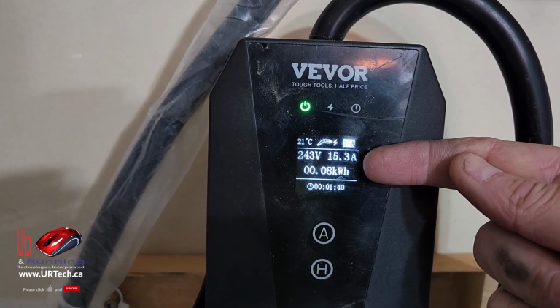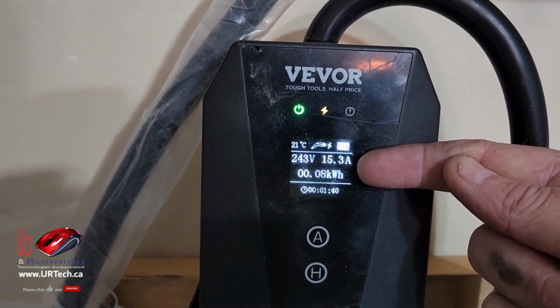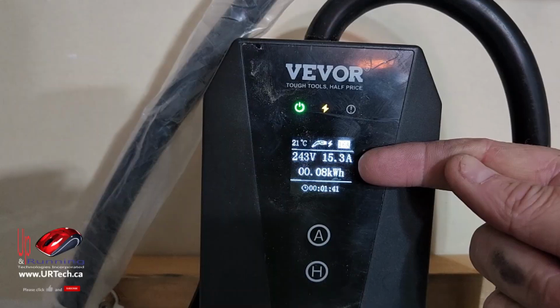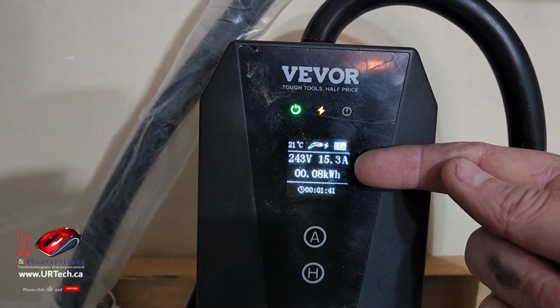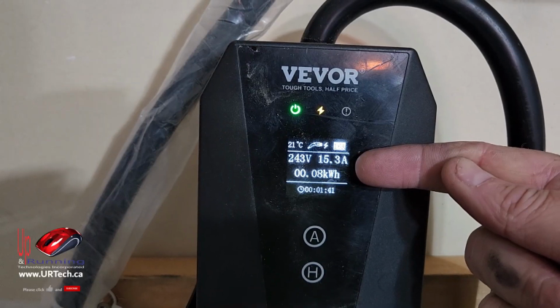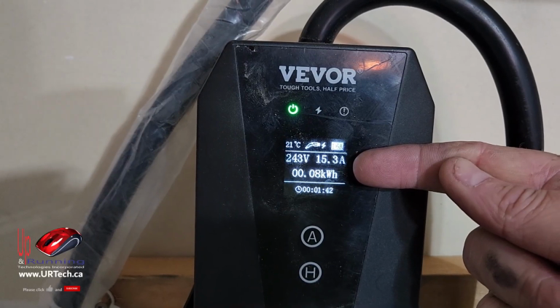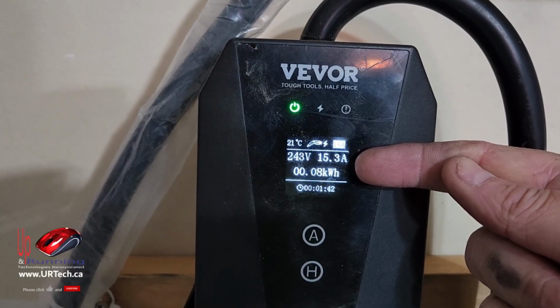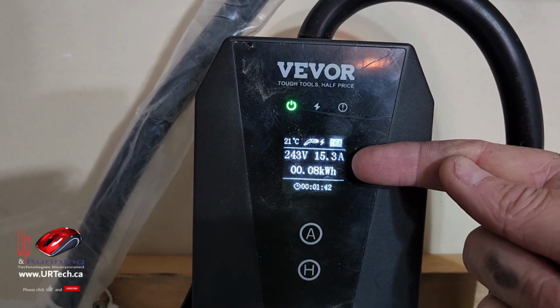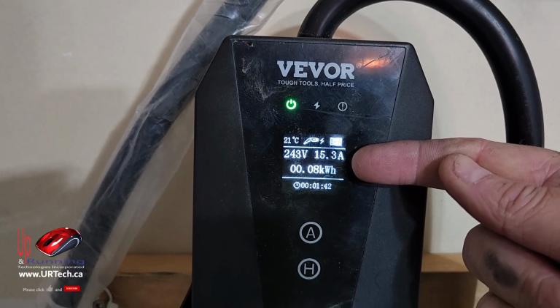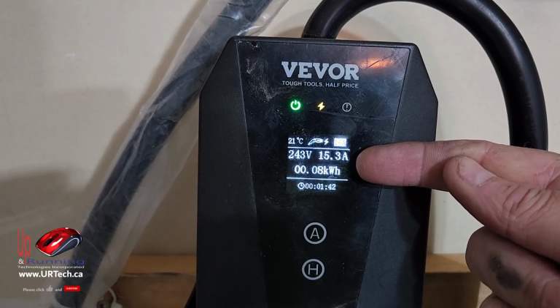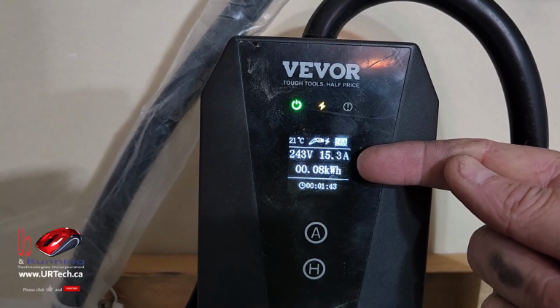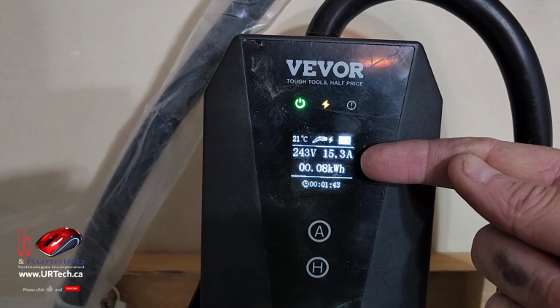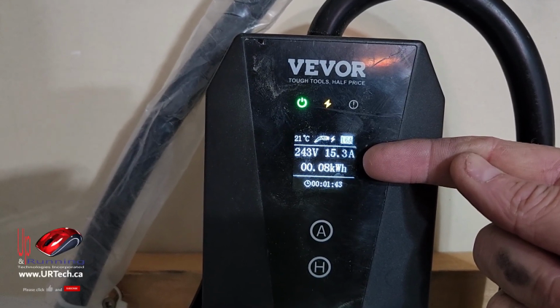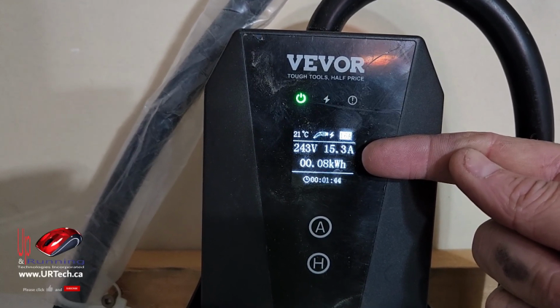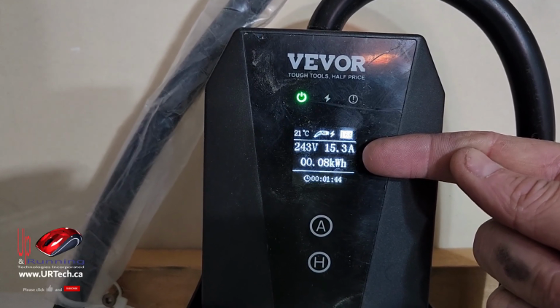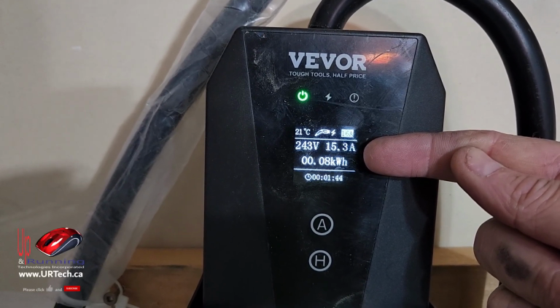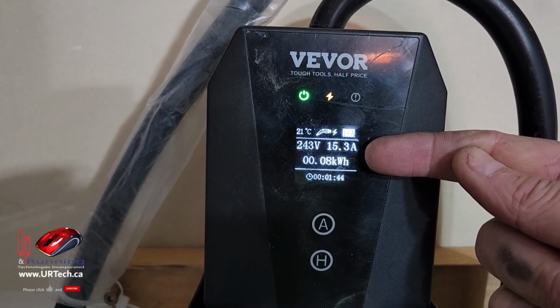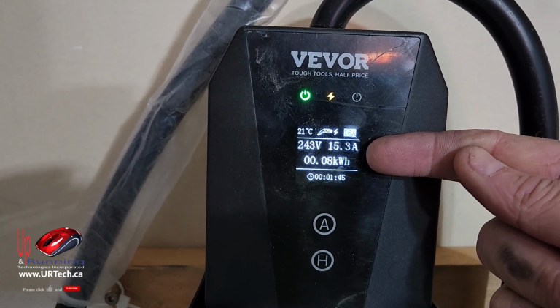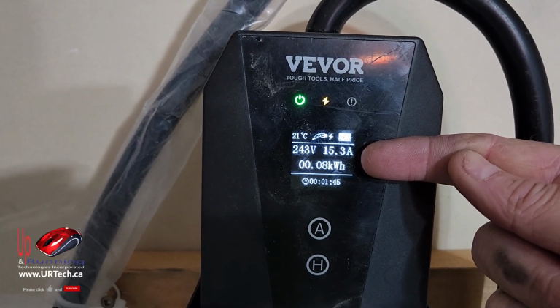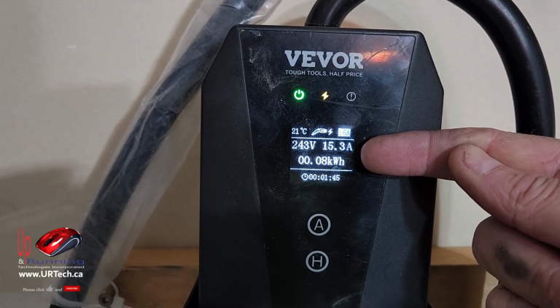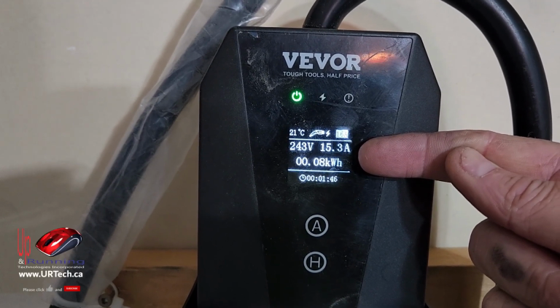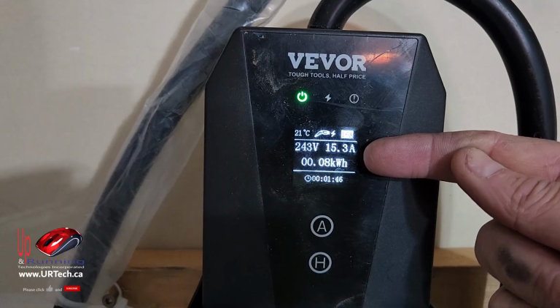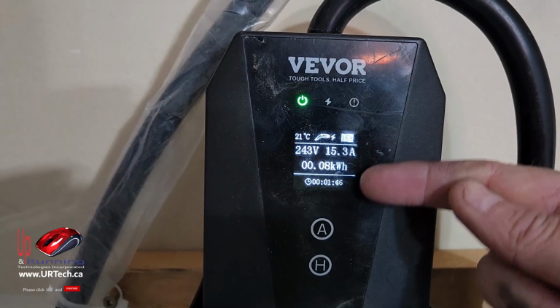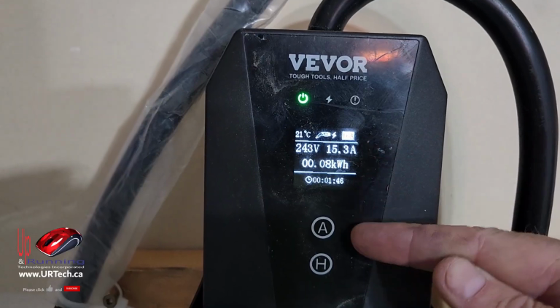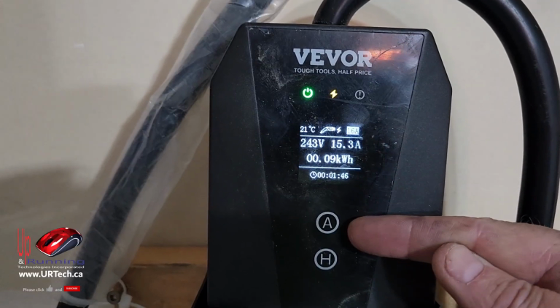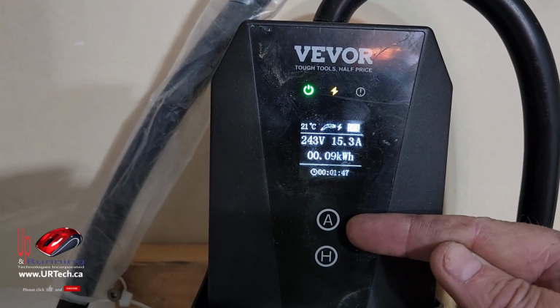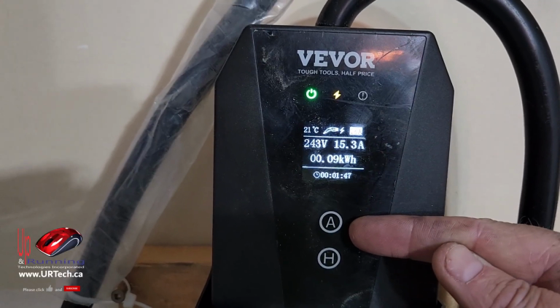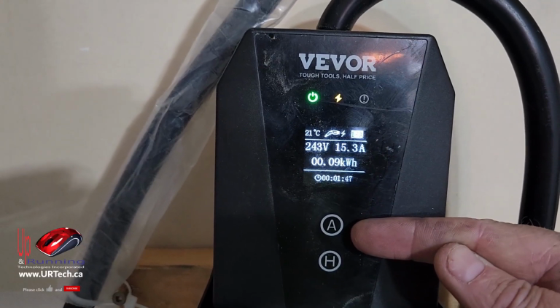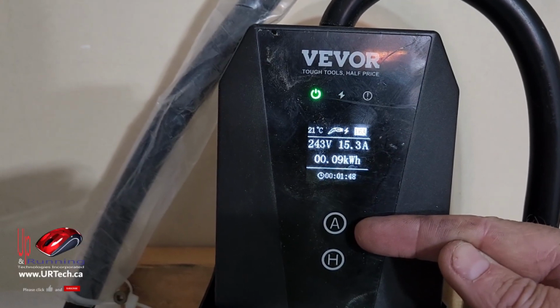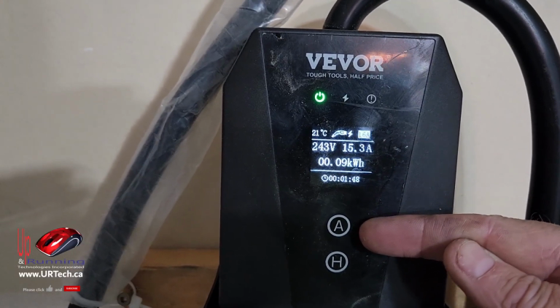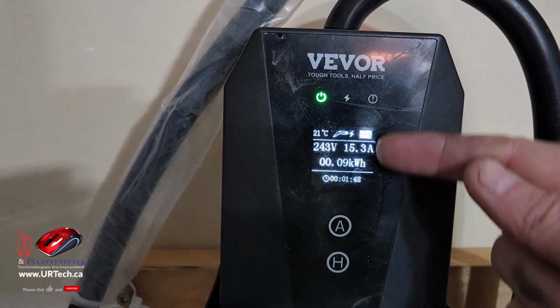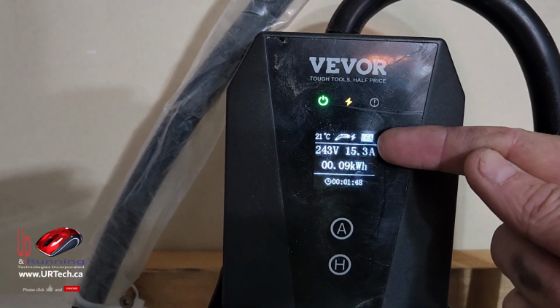So how do we fix that? Well, the first thing we have to do is unplug it from the car and then press that A button until it changes to 32.